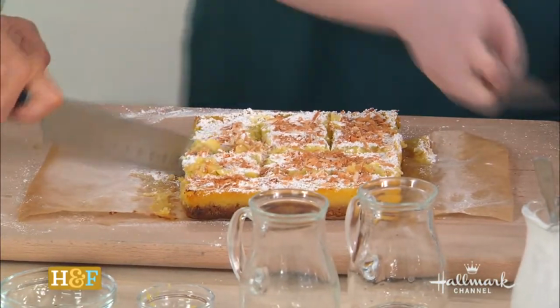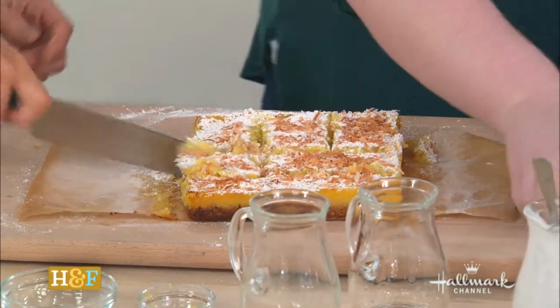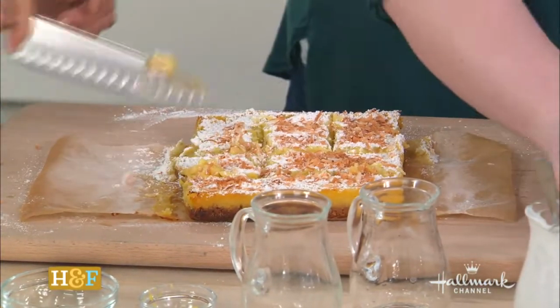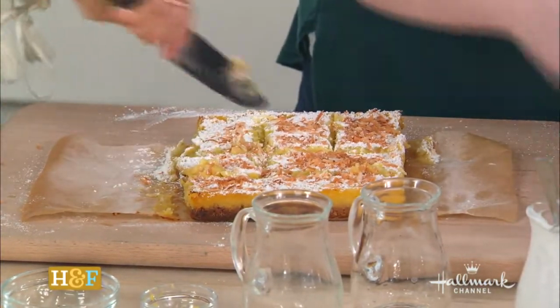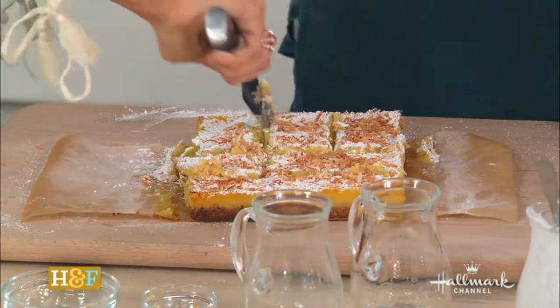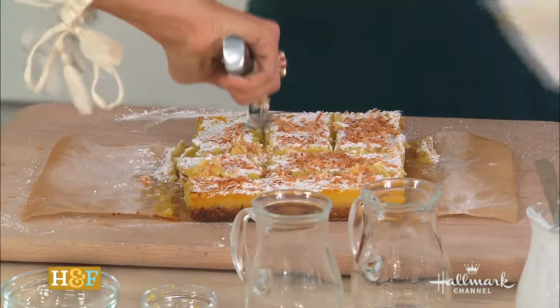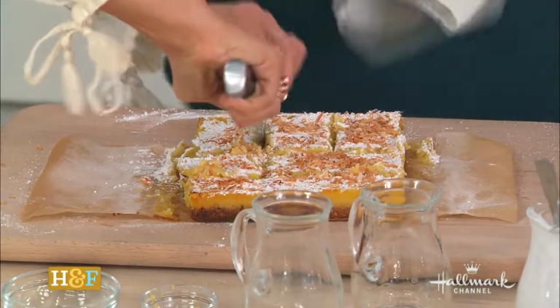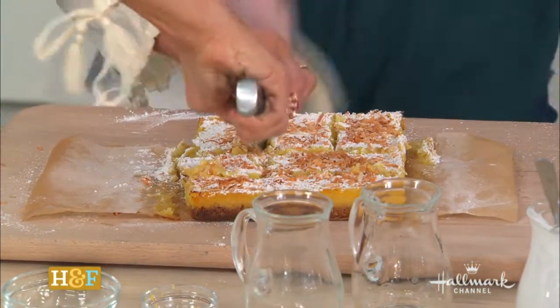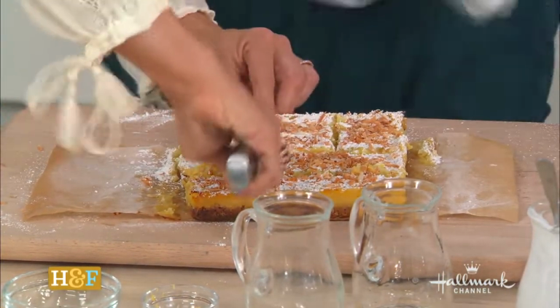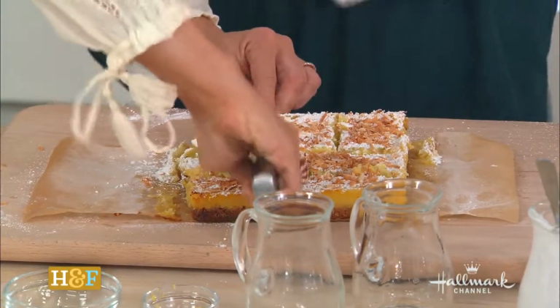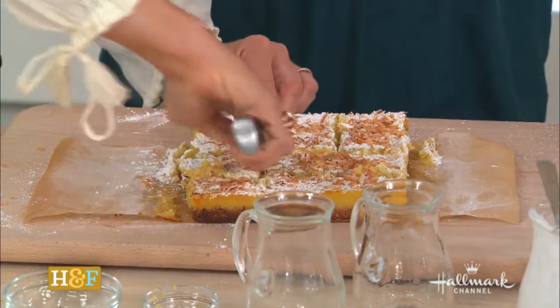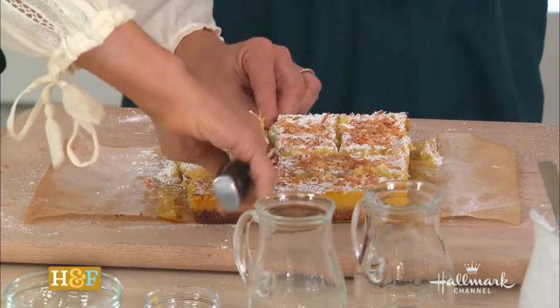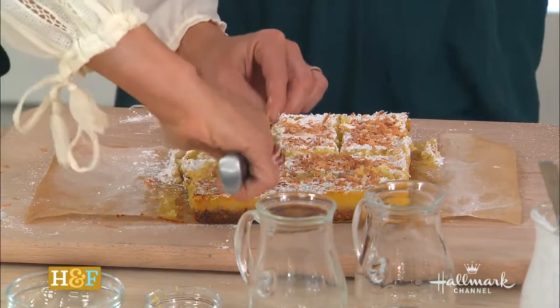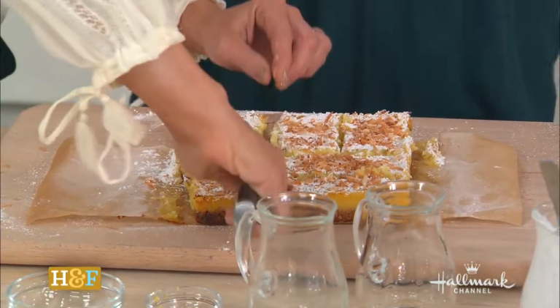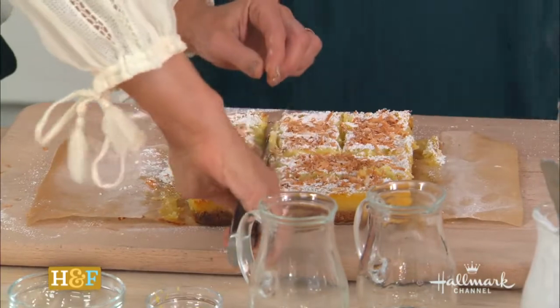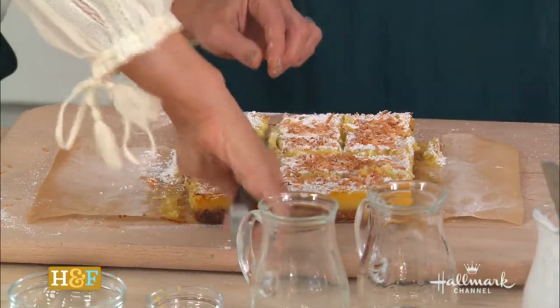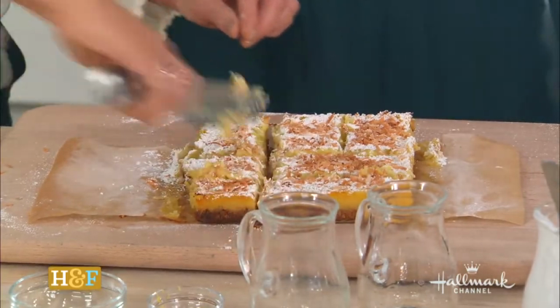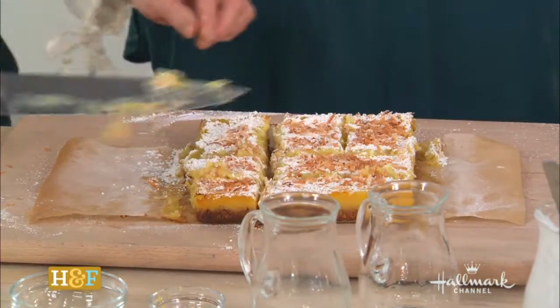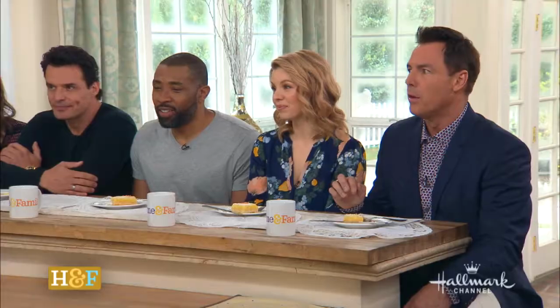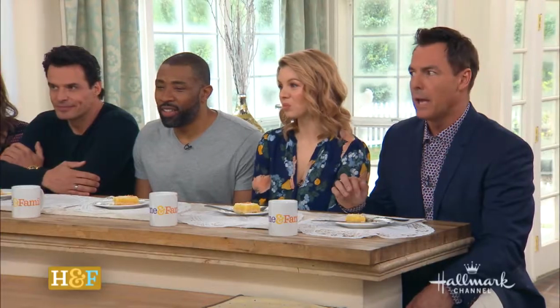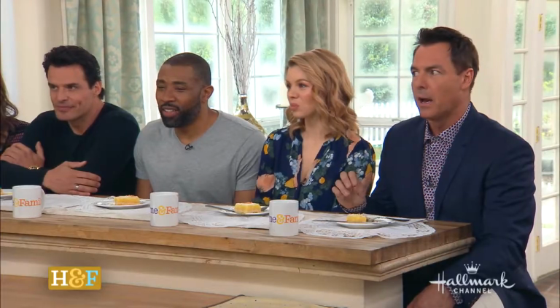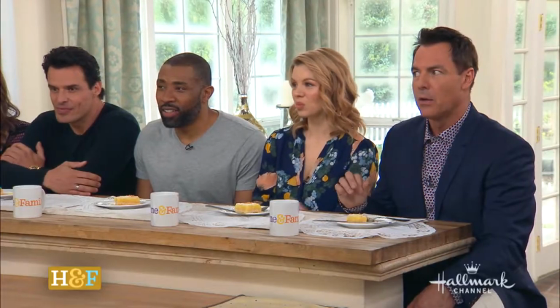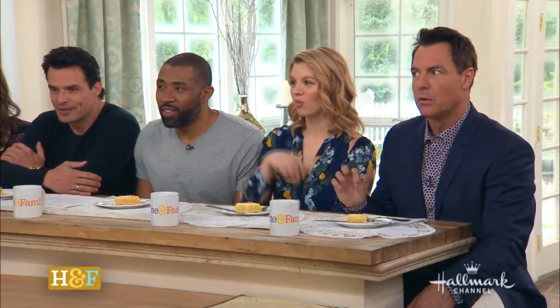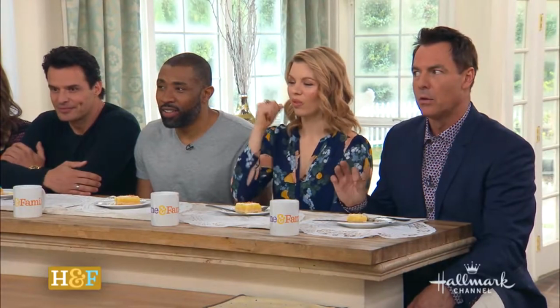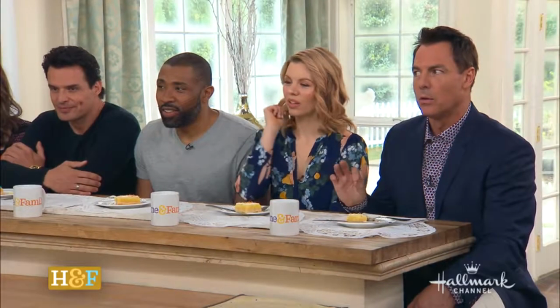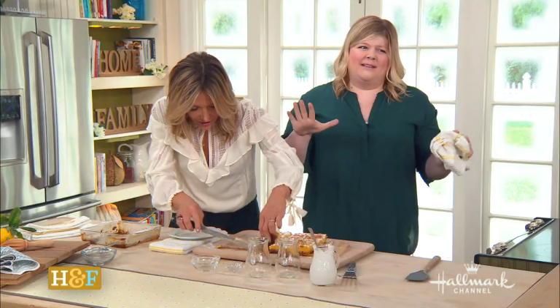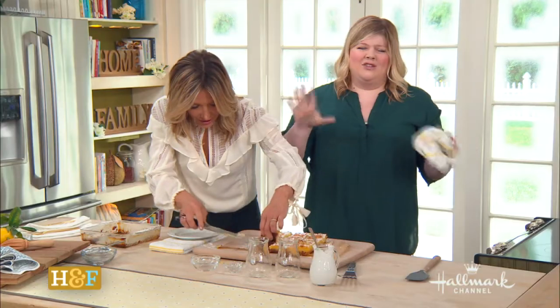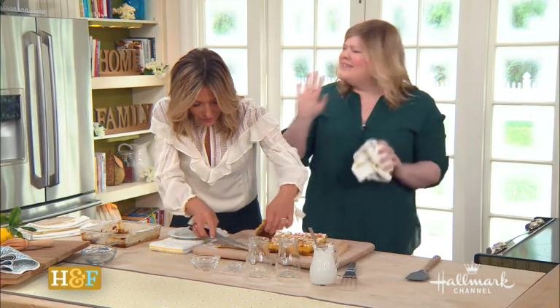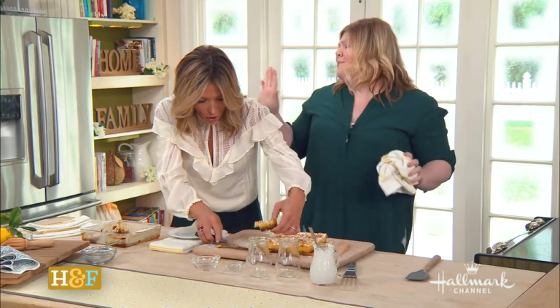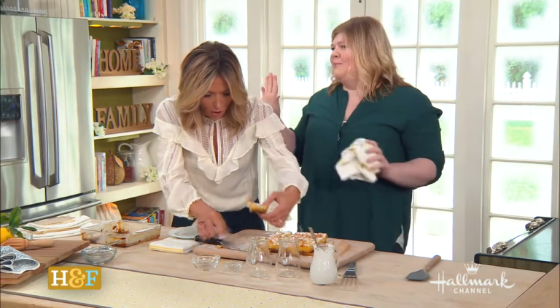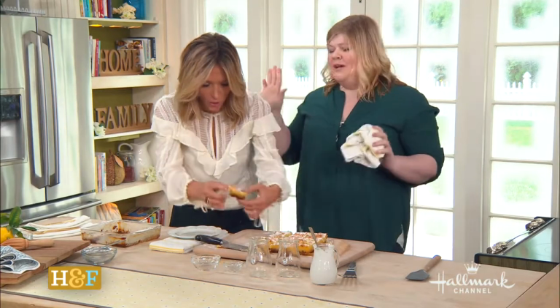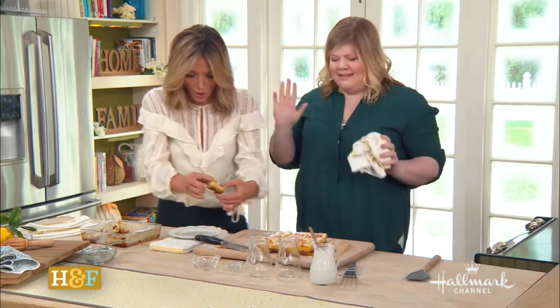It's absolutely delicious. Oh, it's so crunchy — the crust. It's so good. No soggy bottom, you guys. No soggy bottom.